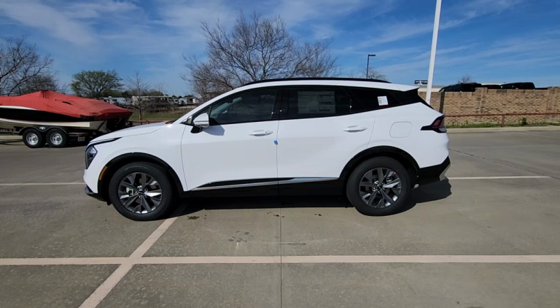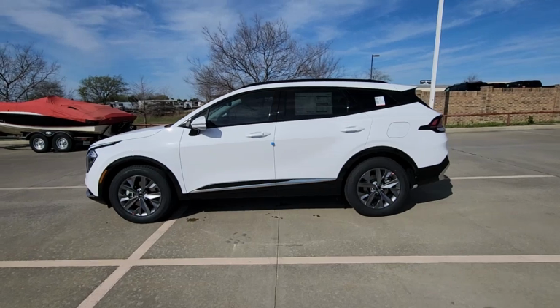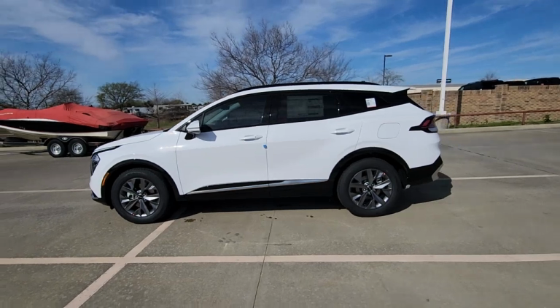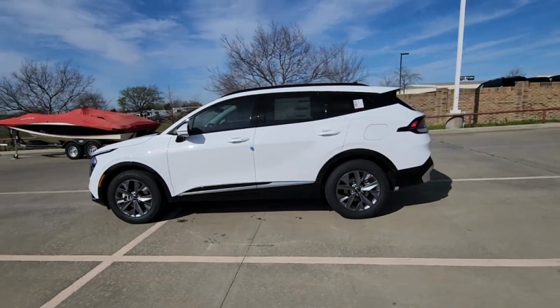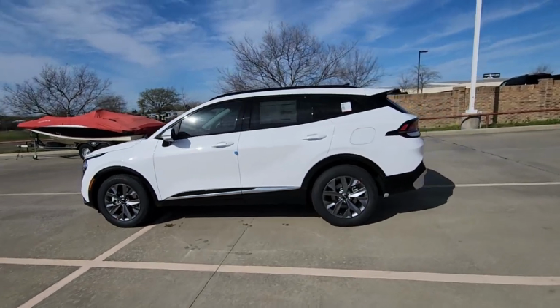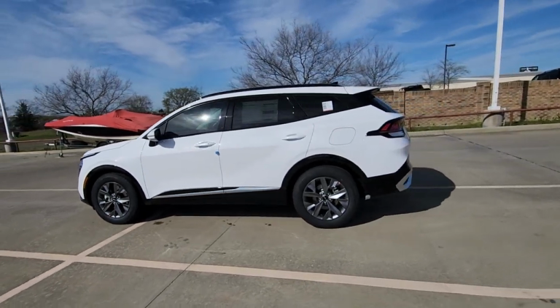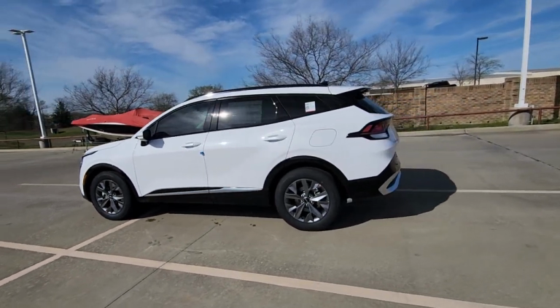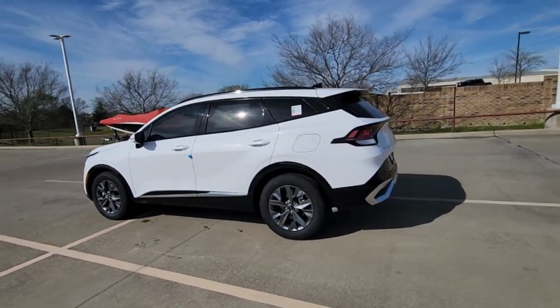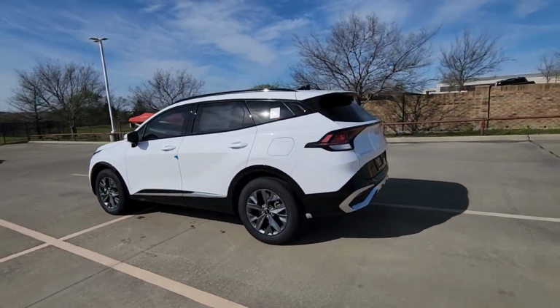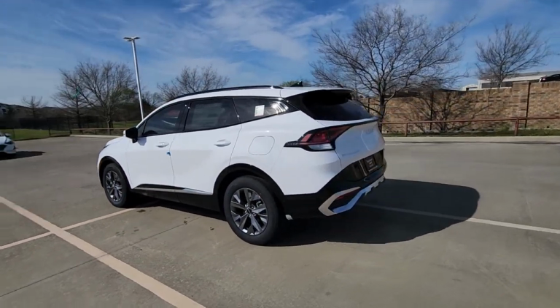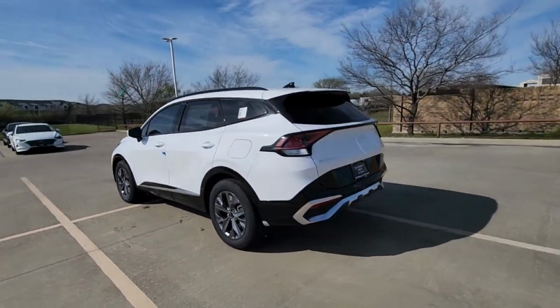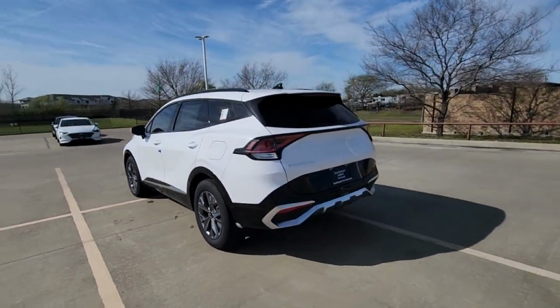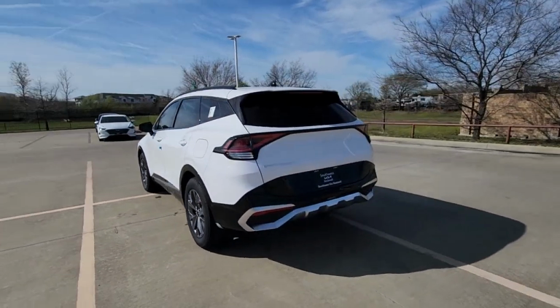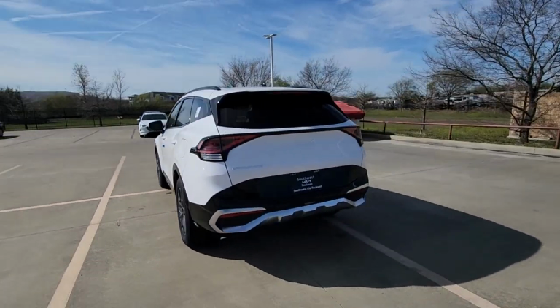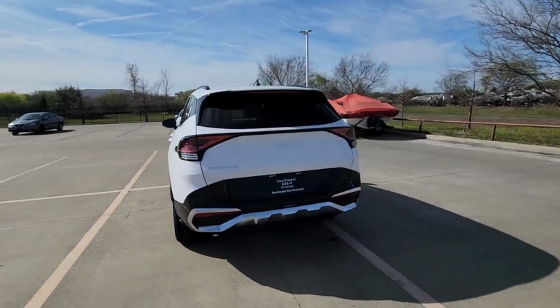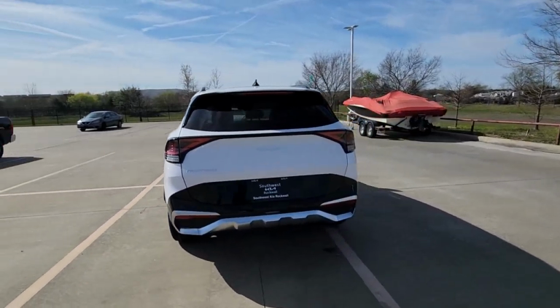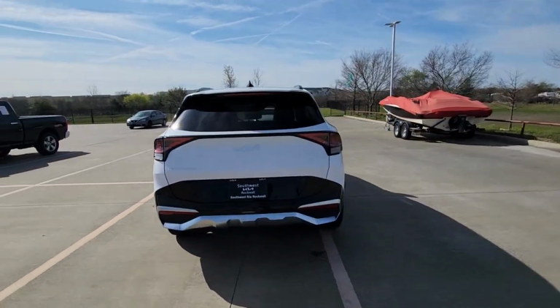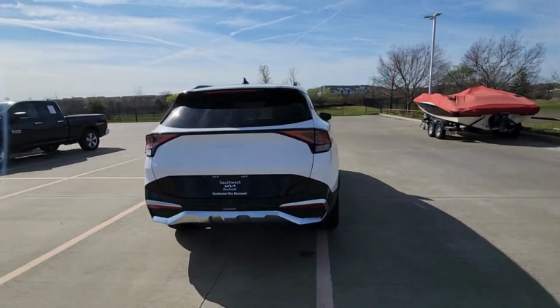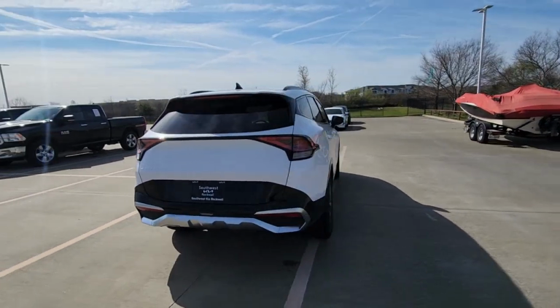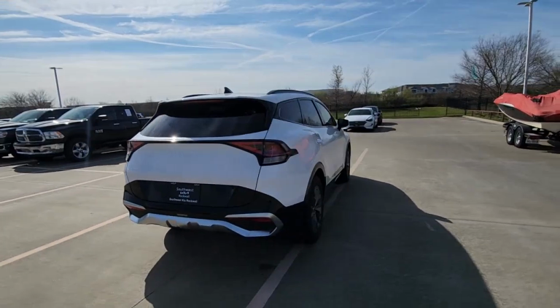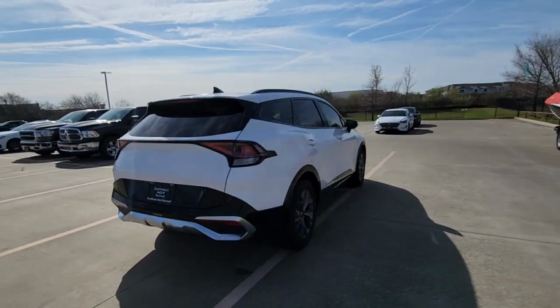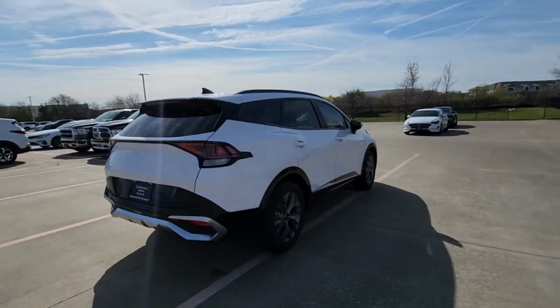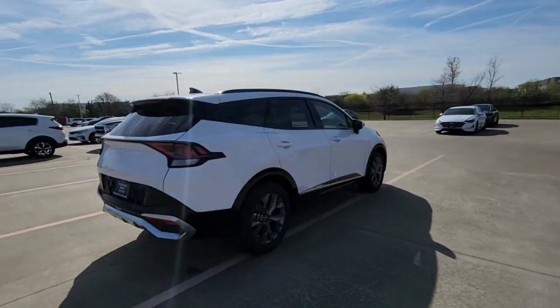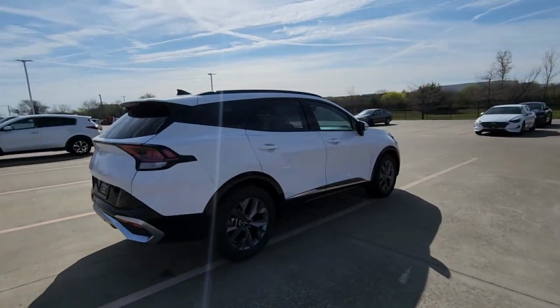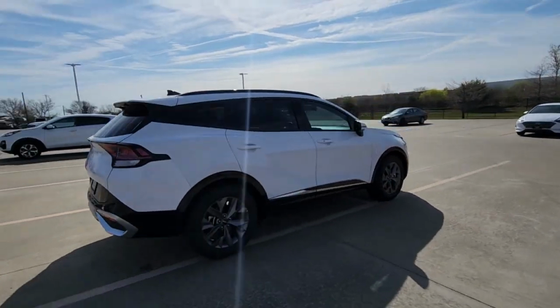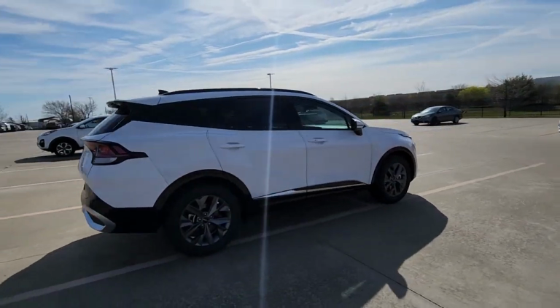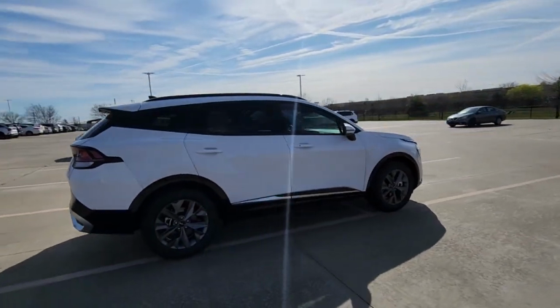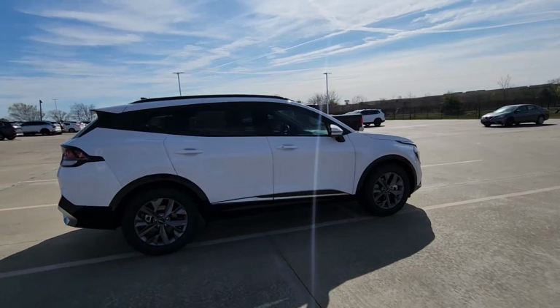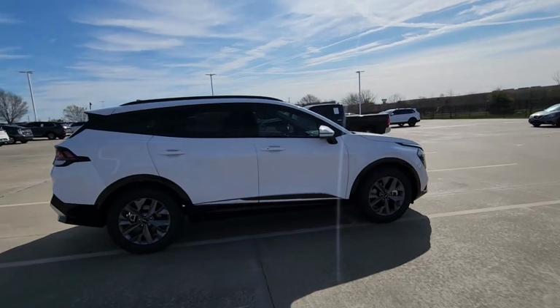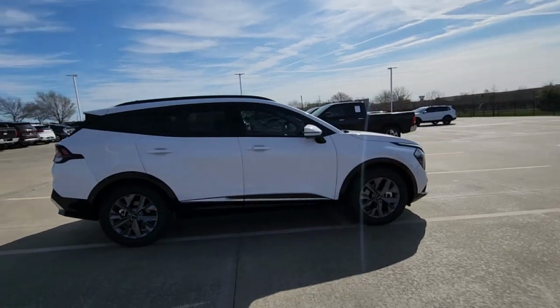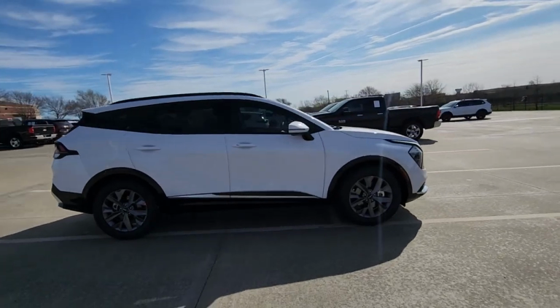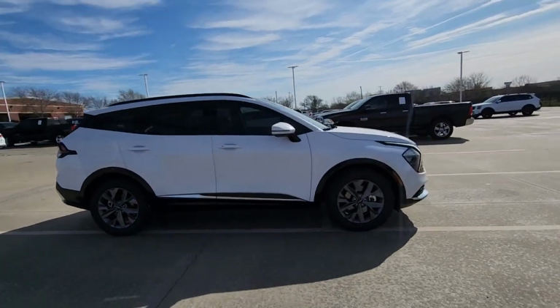This could be the car for you. The 2023 Kia Sportage. Take confidence and your adventurous spirit along on every journey in this elegant and well-equipped Sportage.